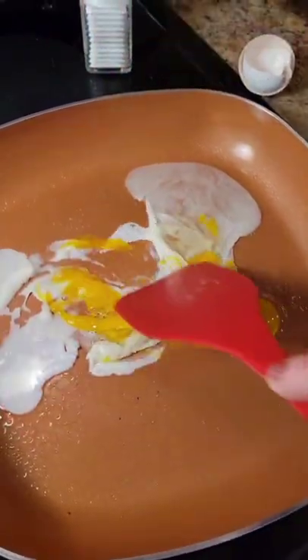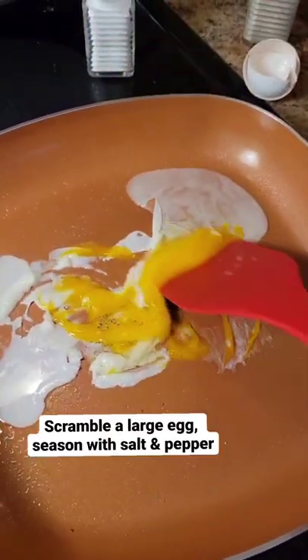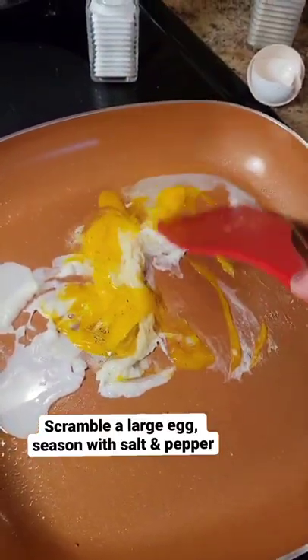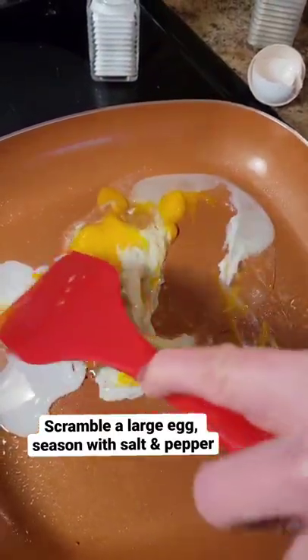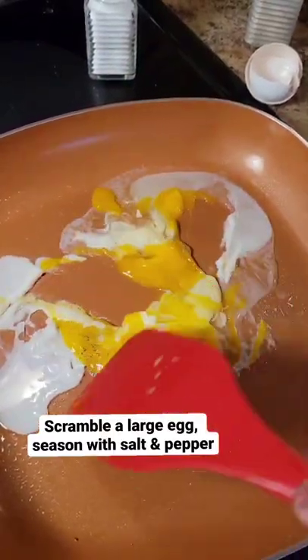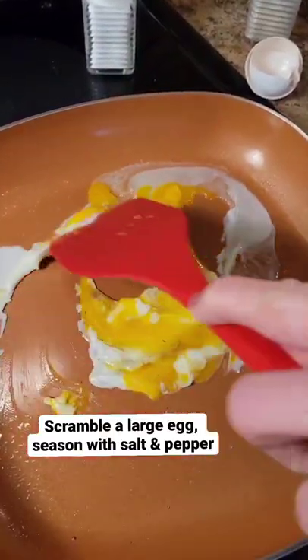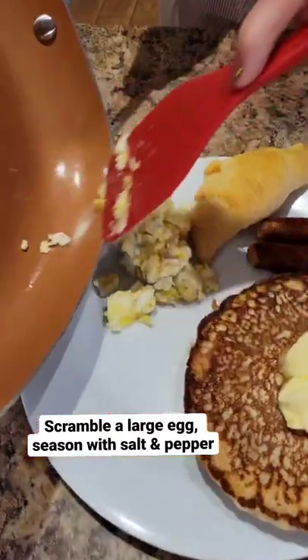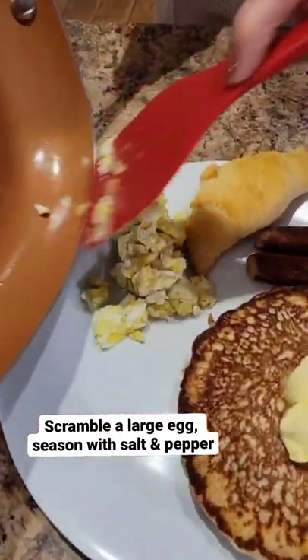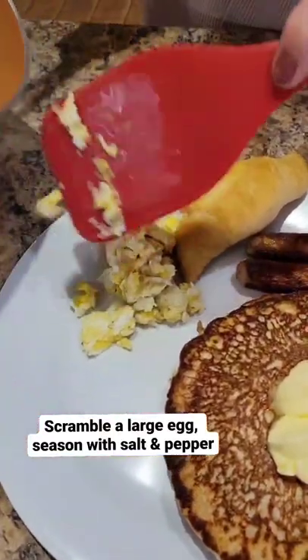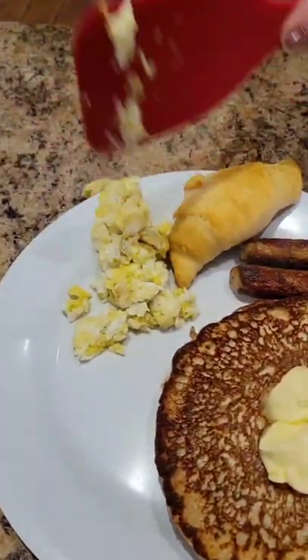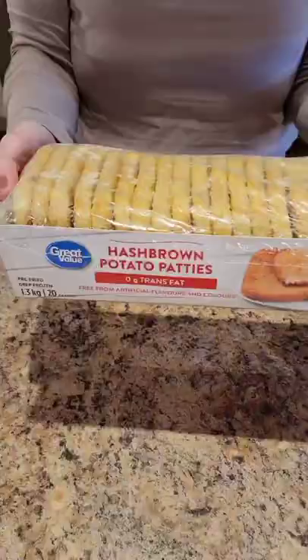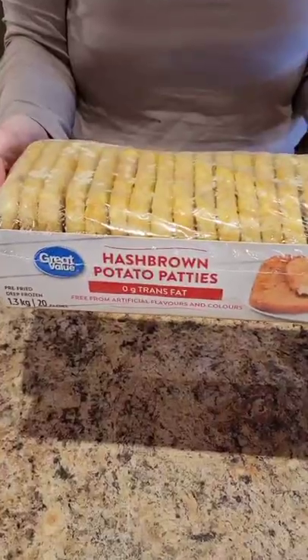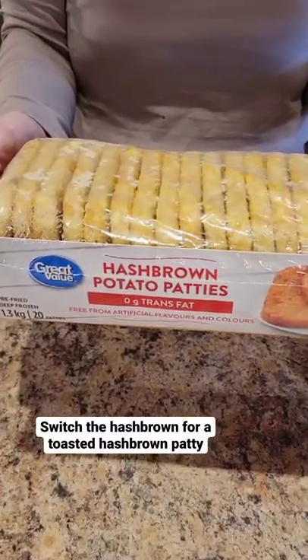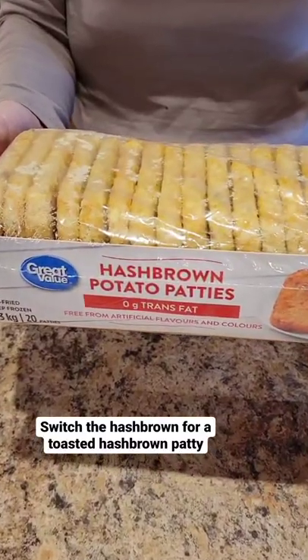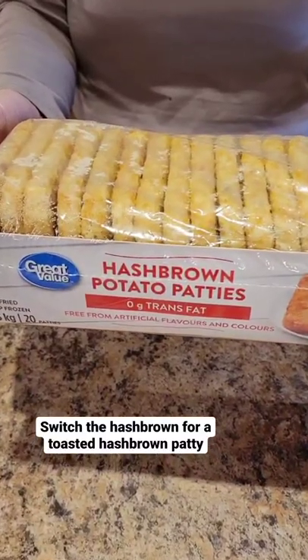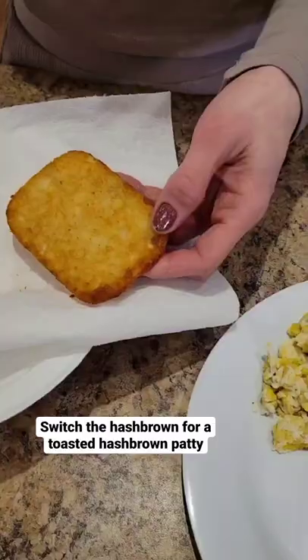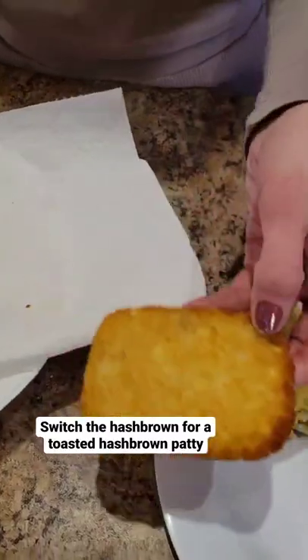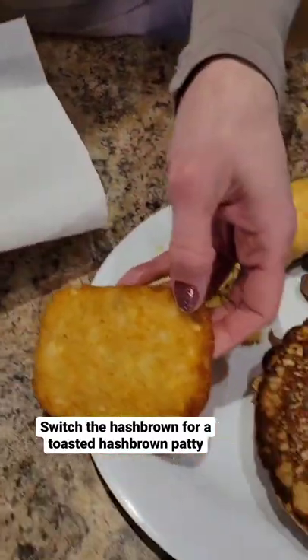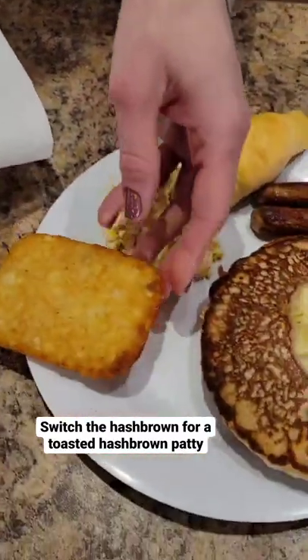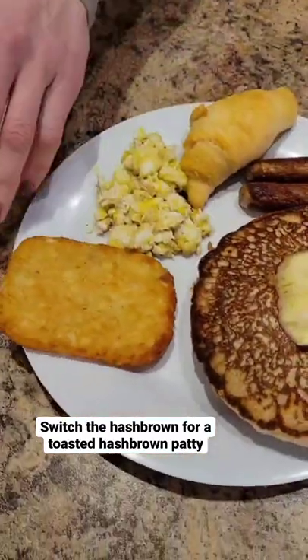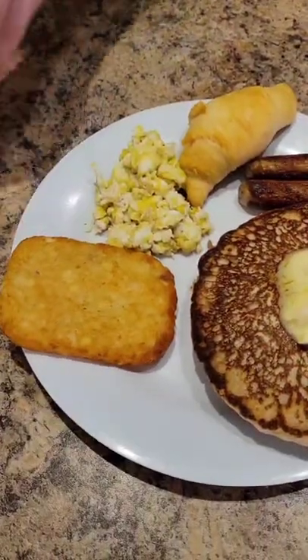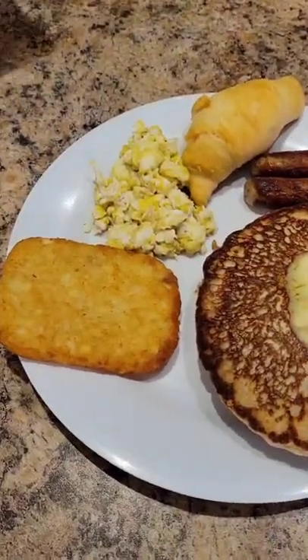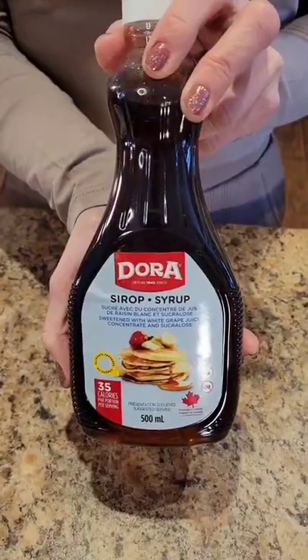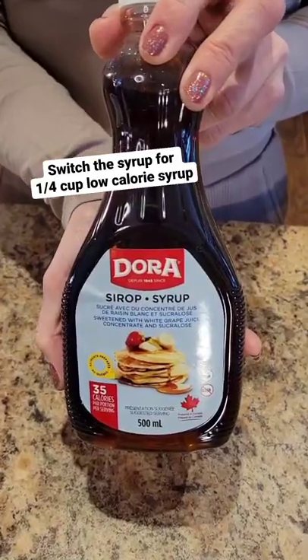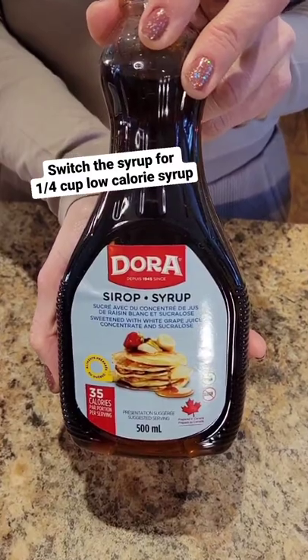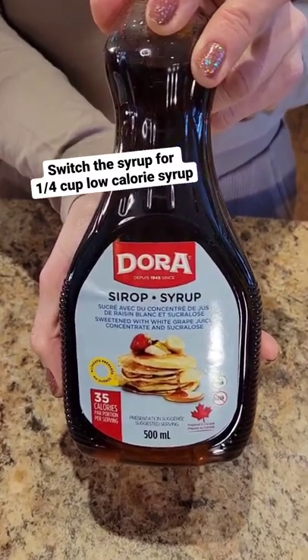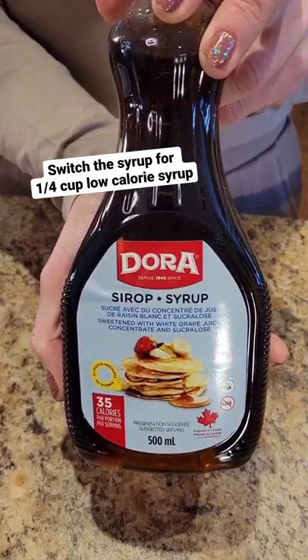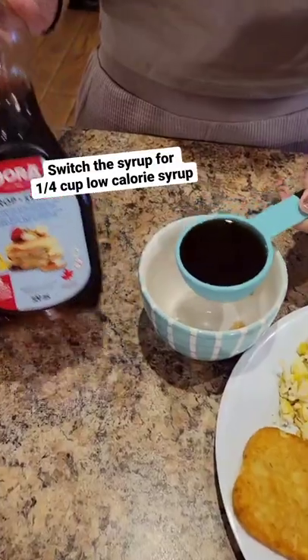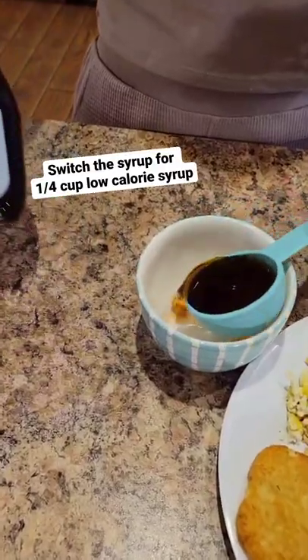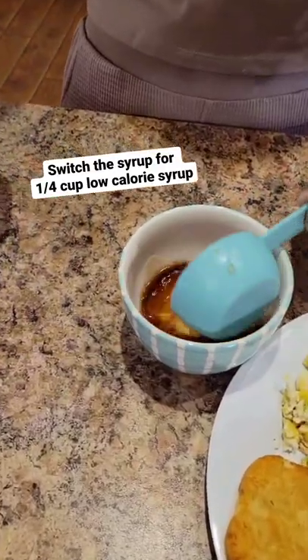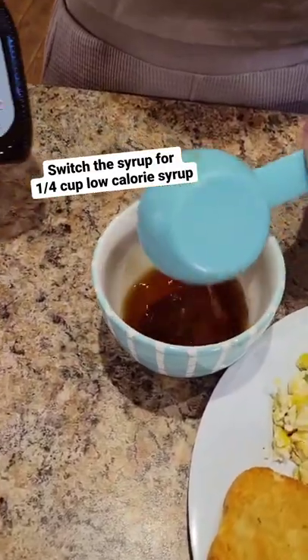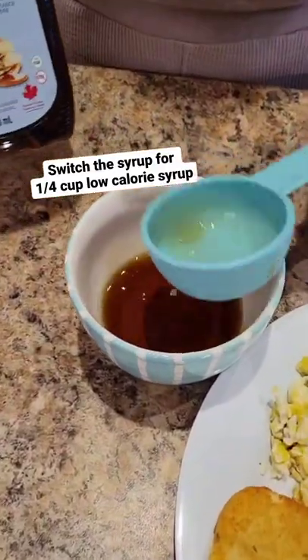Scramble a large egg and season with salt and pepper. Switch the hash brown for a toasted hash brown patty. Switch the syrup for a quarter cup of low-calorie syrup.